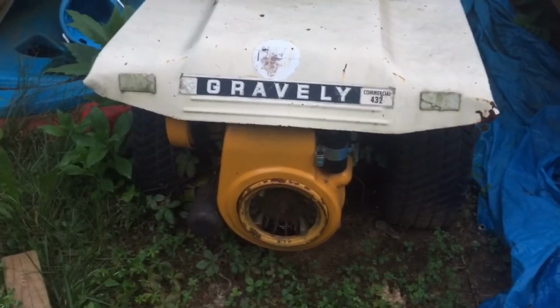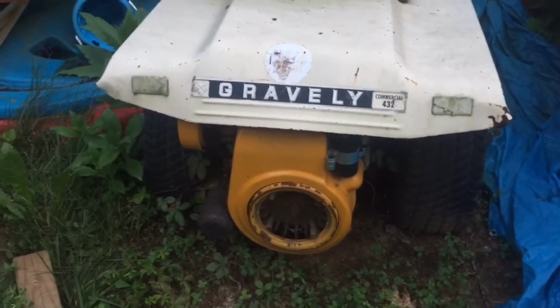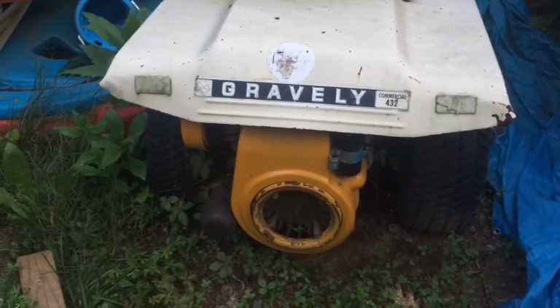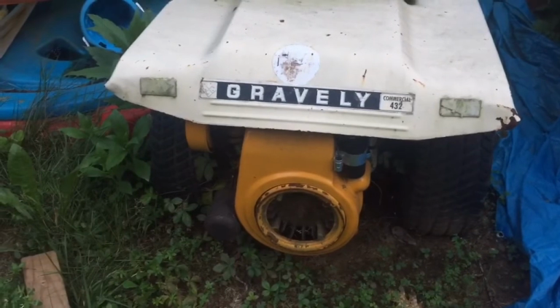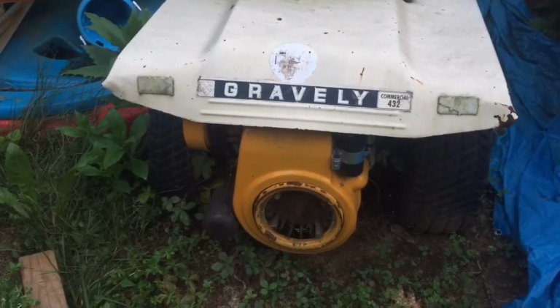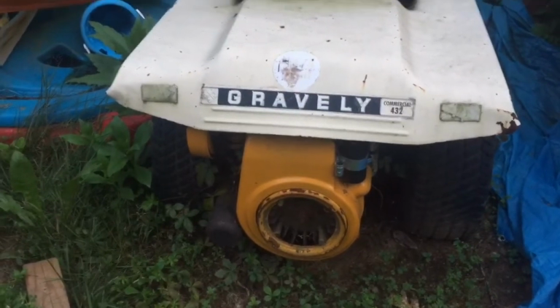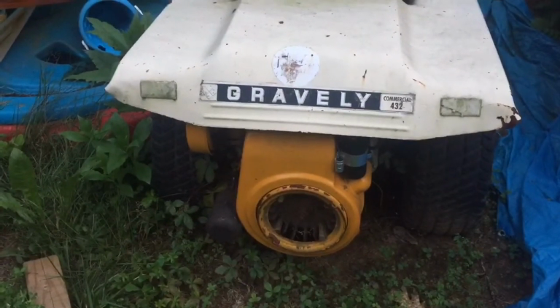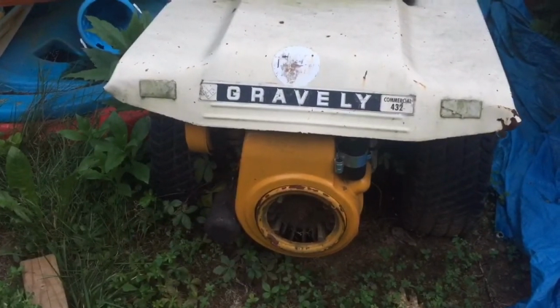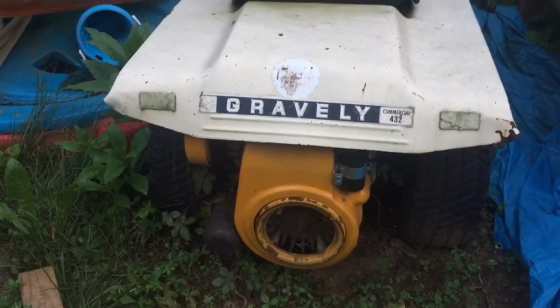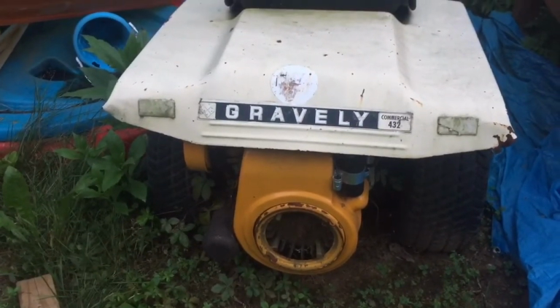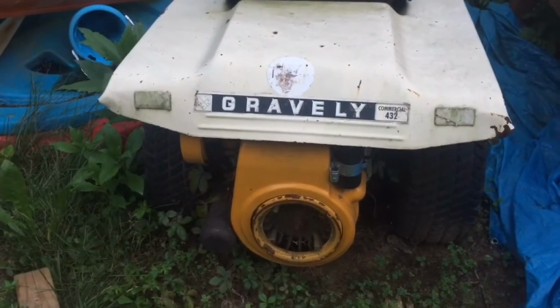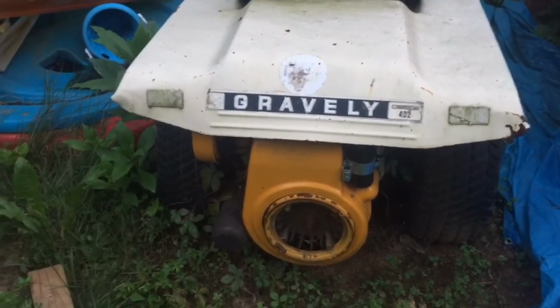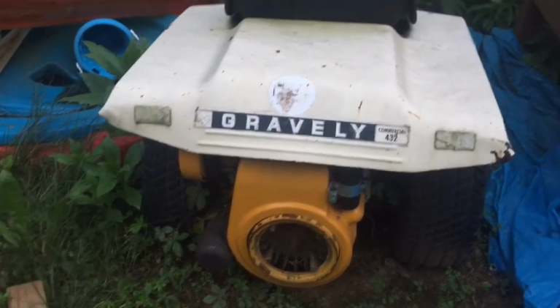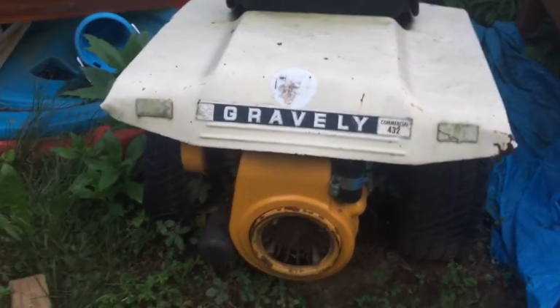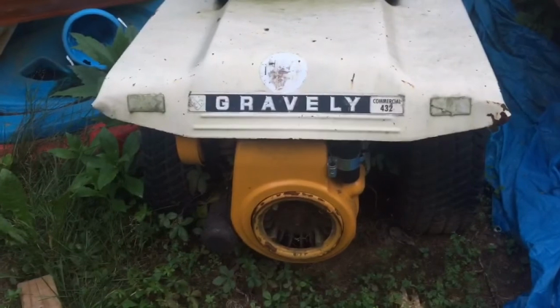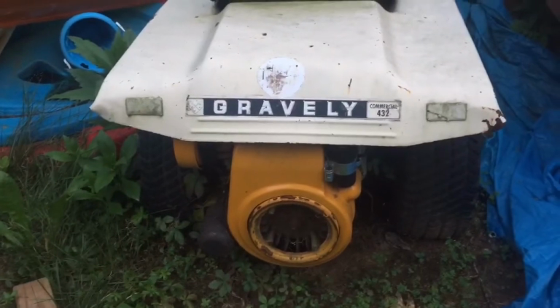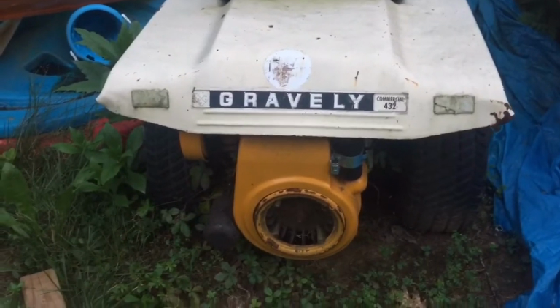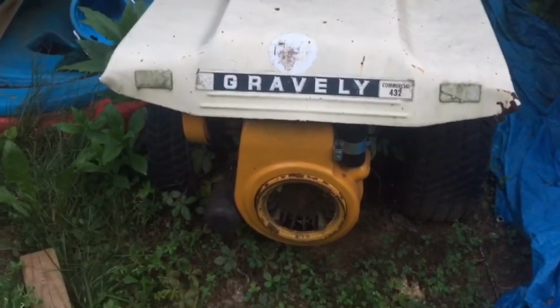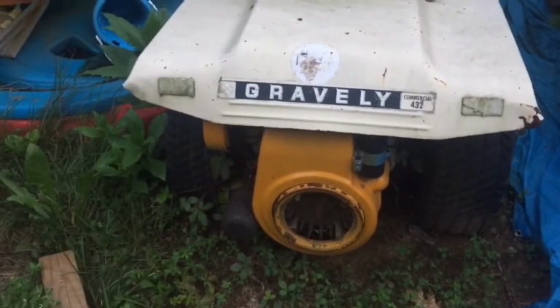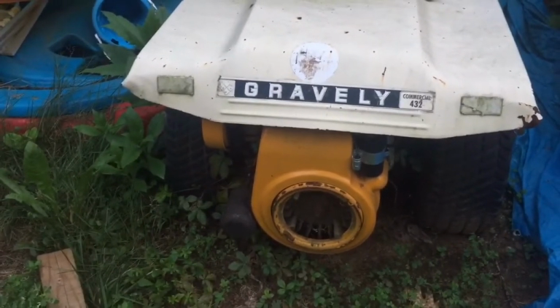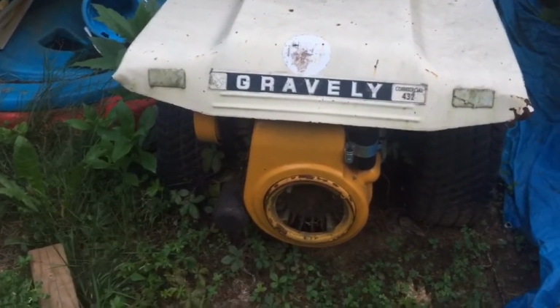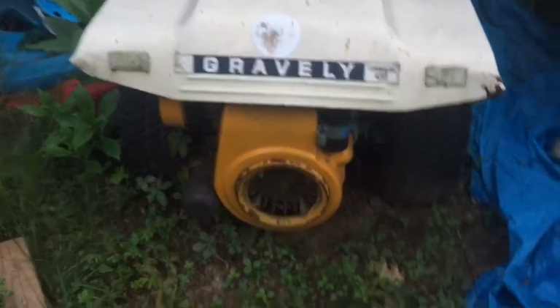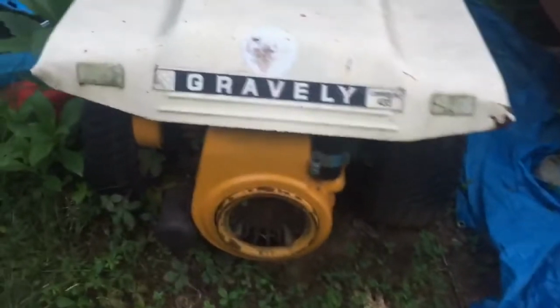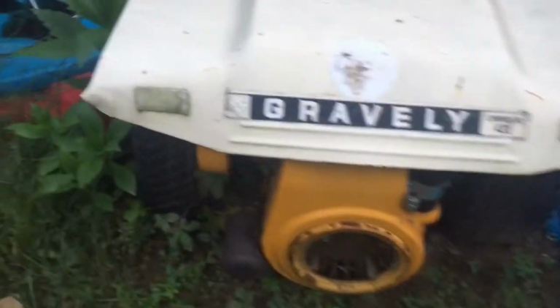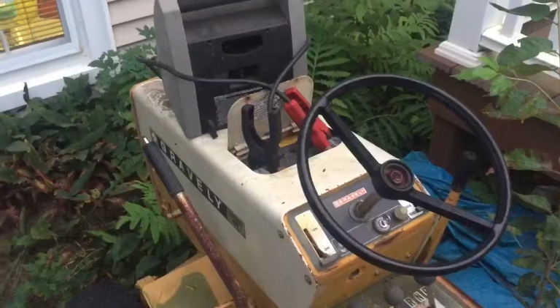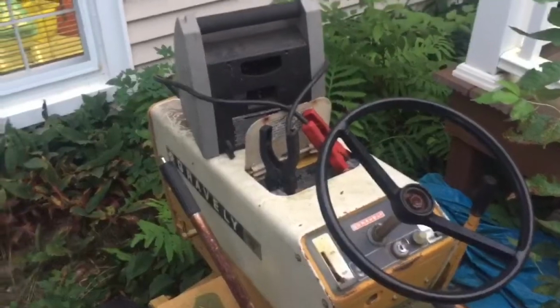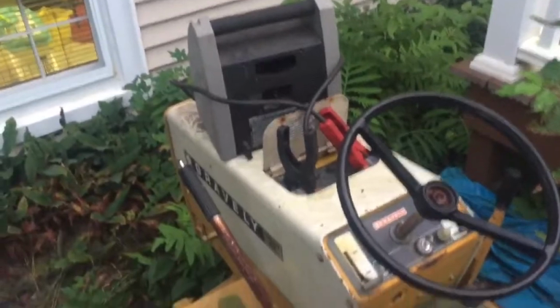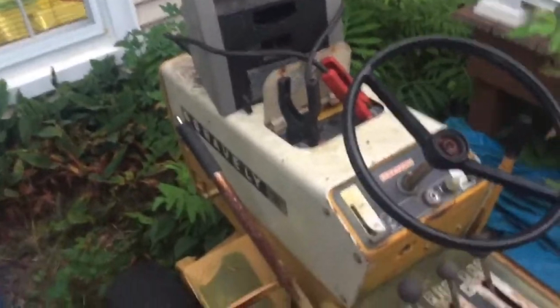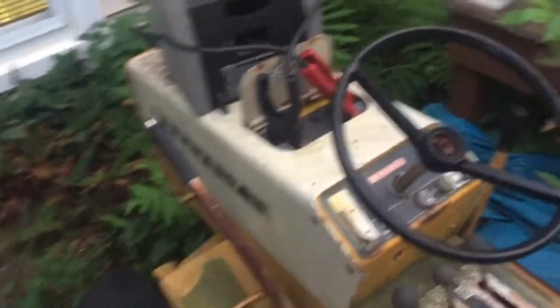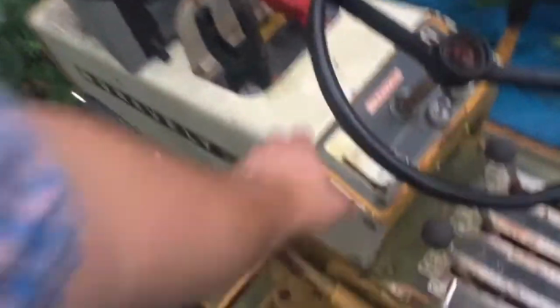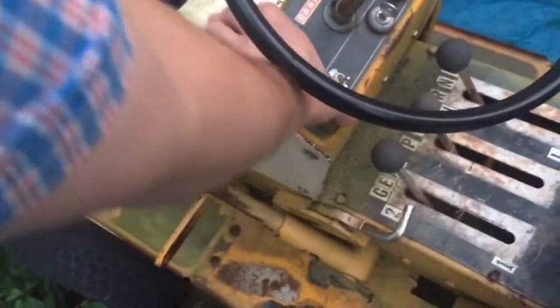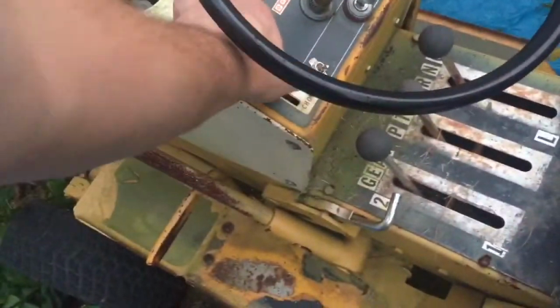We'll do a general go-over to see: did I screw something up putting it together, or is the tolerance just too tight on the bore? So that's our little game plan. I've got a jumper pack hooked up to it and I've got the tires pumped up.